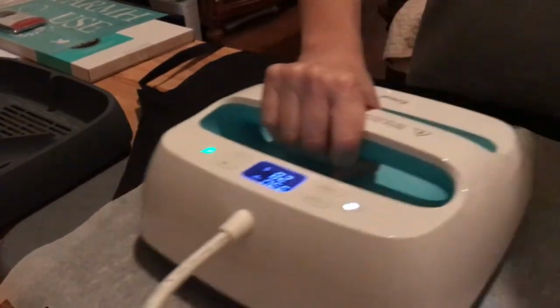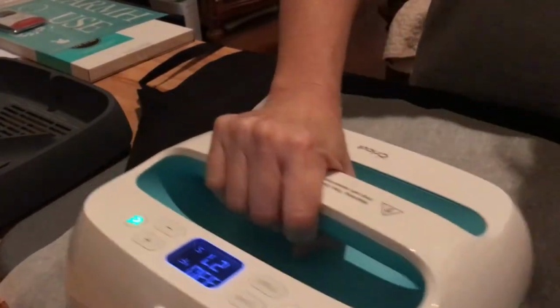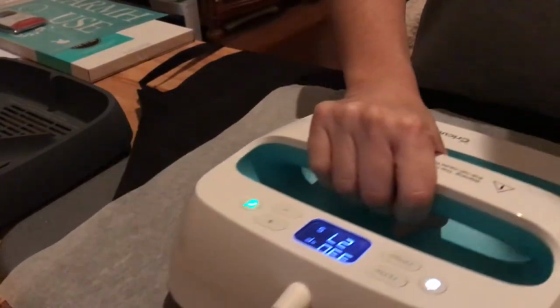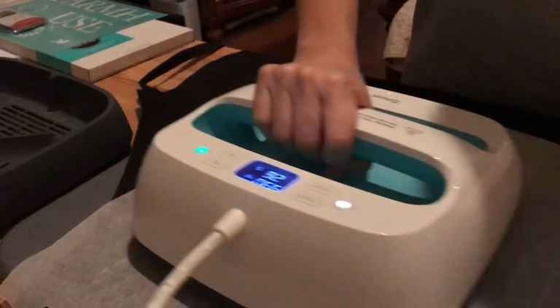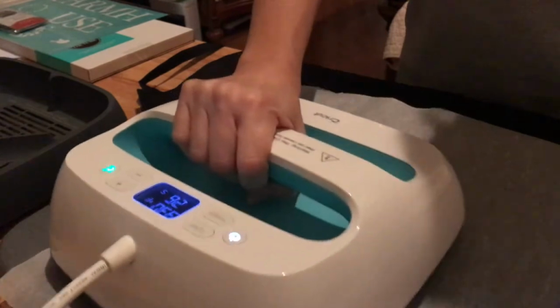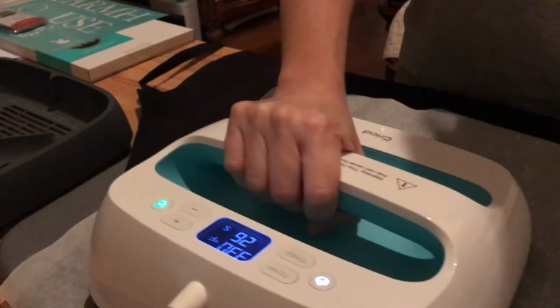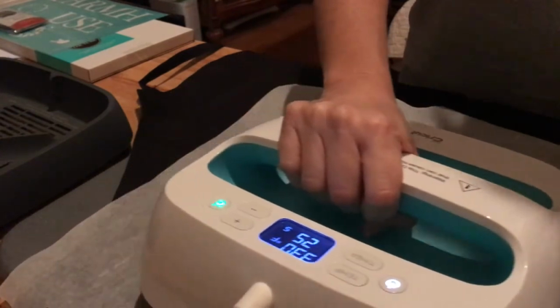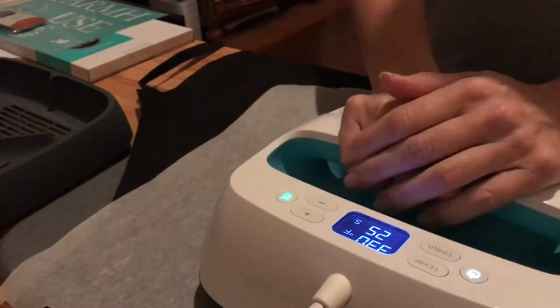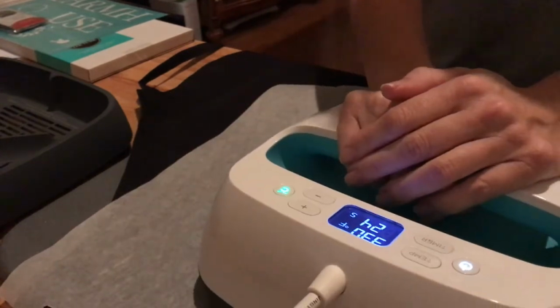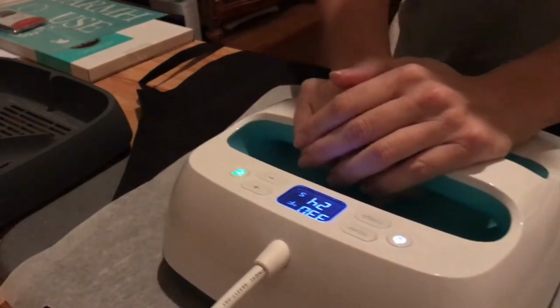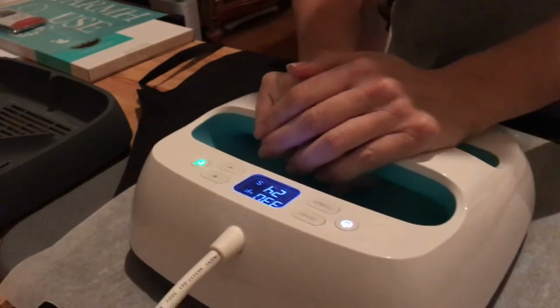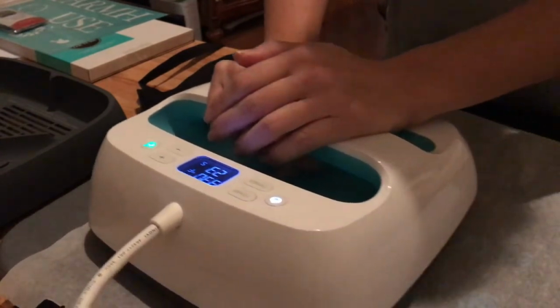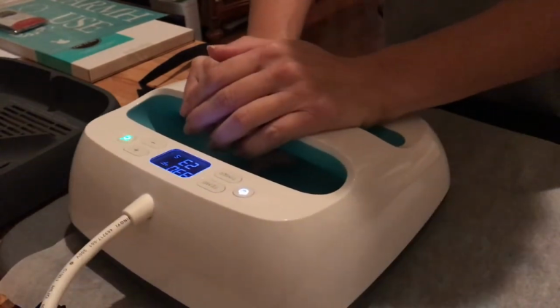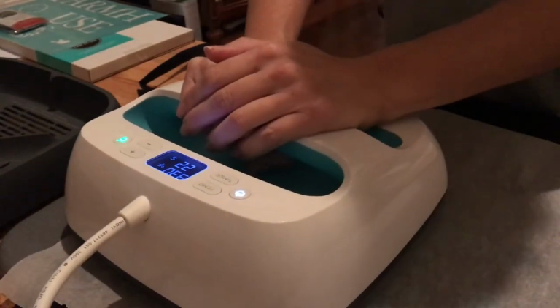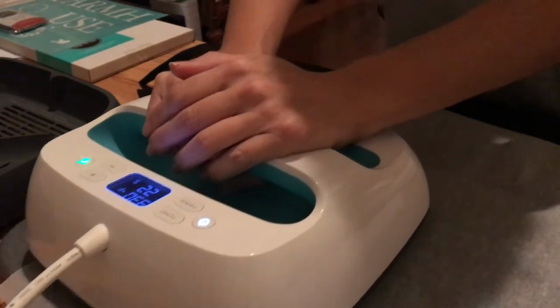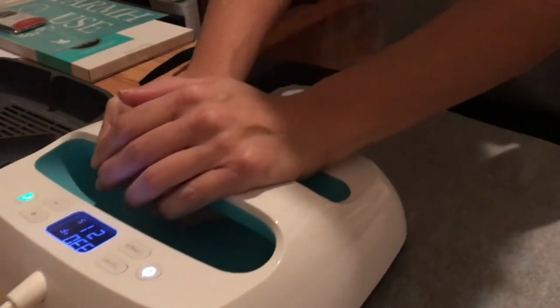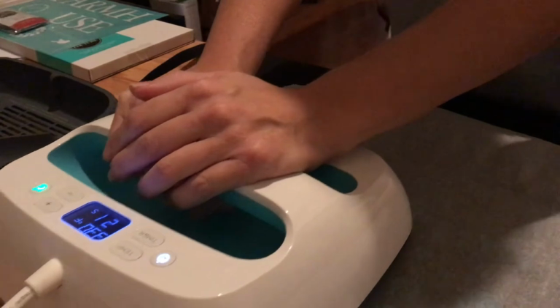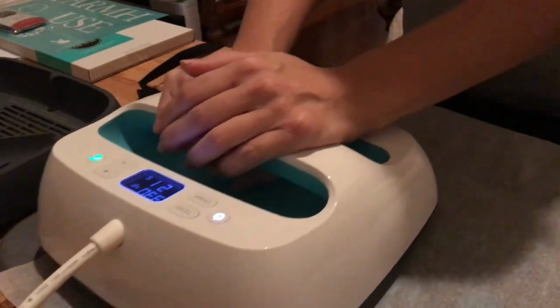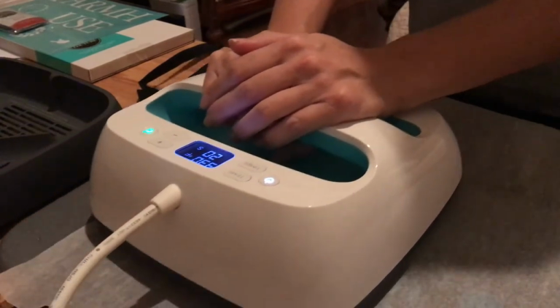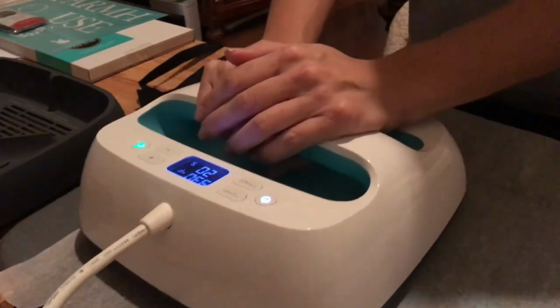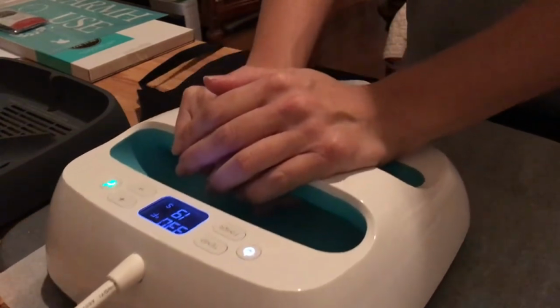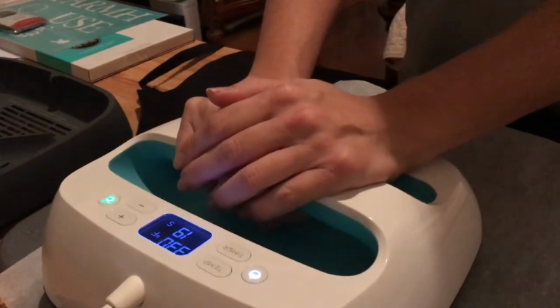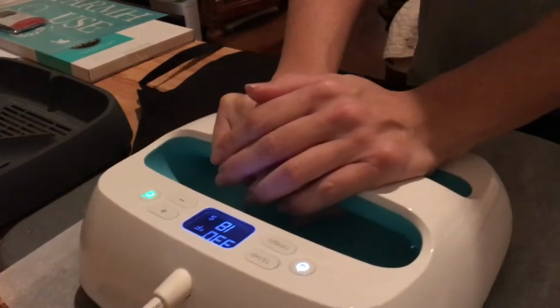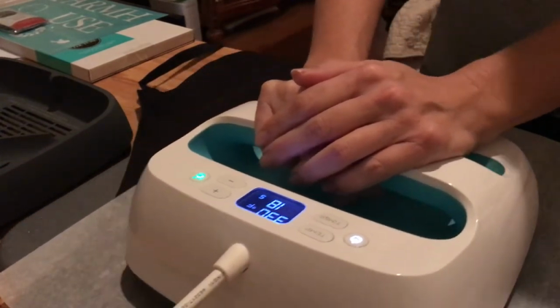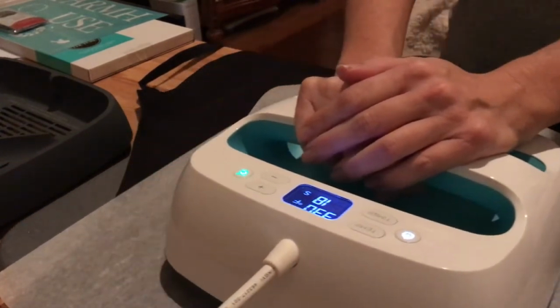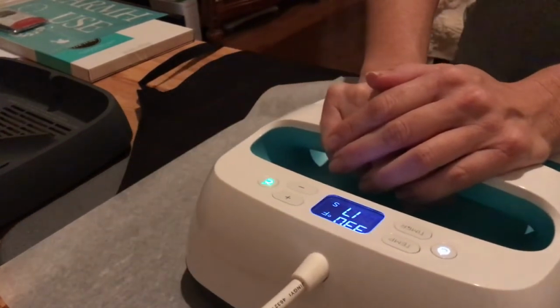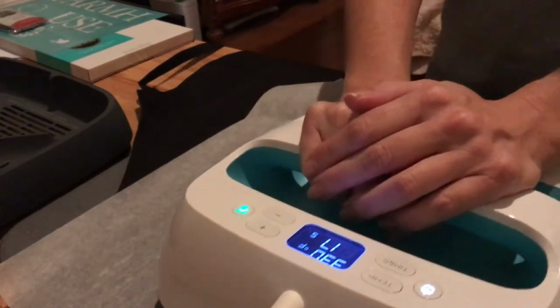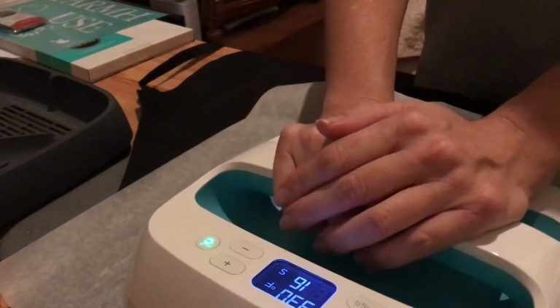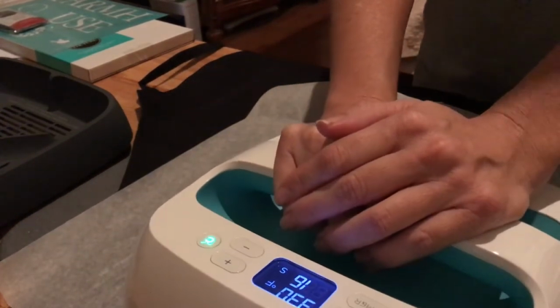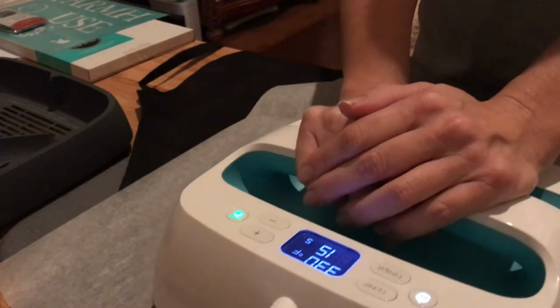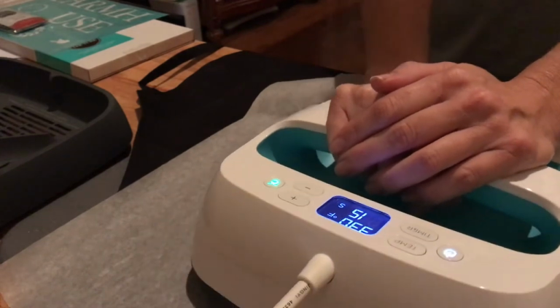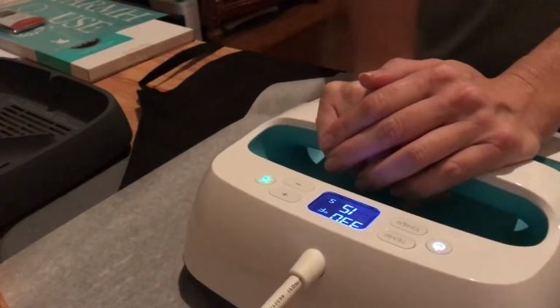You just press it for 30 seconds and you're going to be left with a permanent image. You can wash your apron, your shirt, whatever it is you're working on, and you don't have to worry about it falling off.